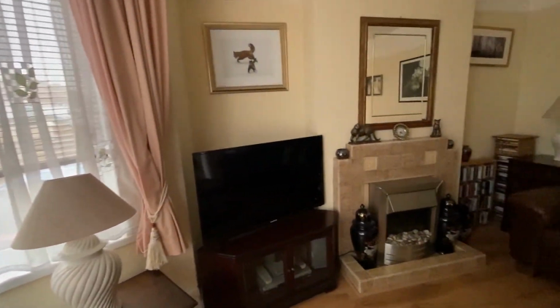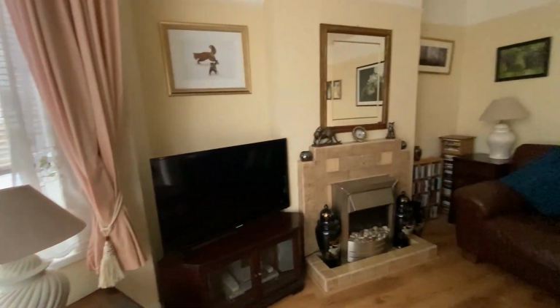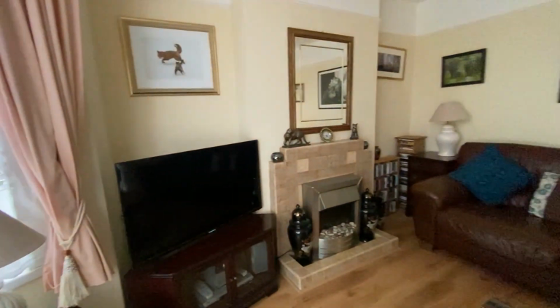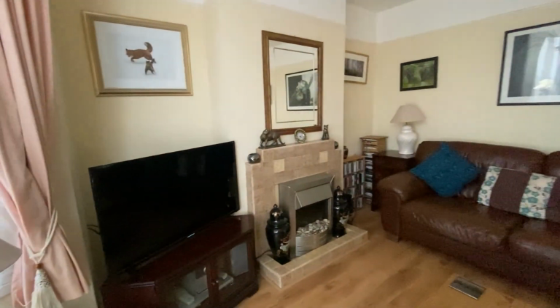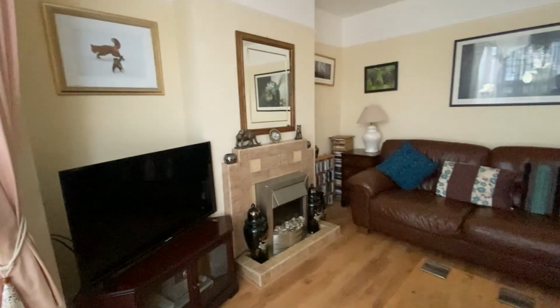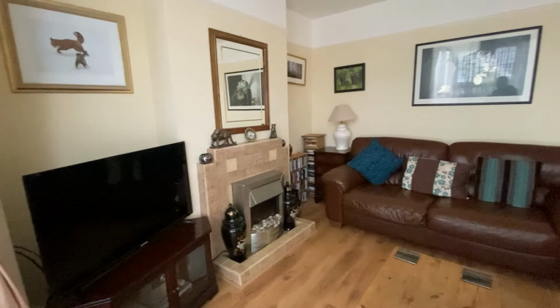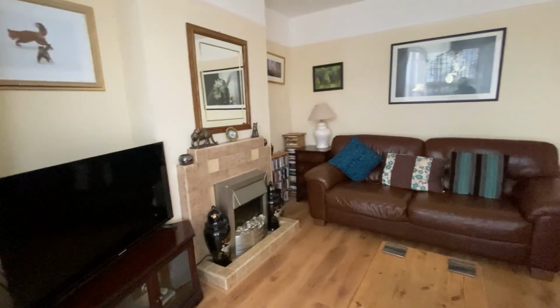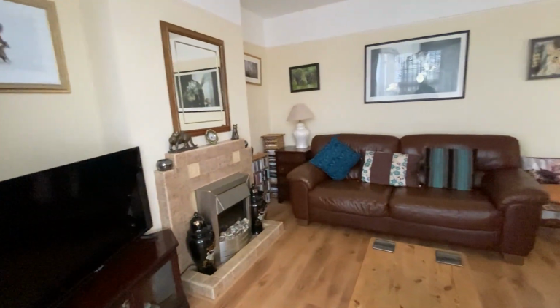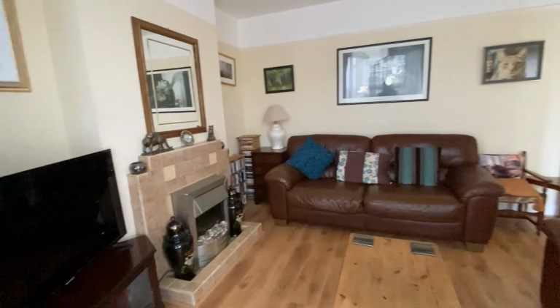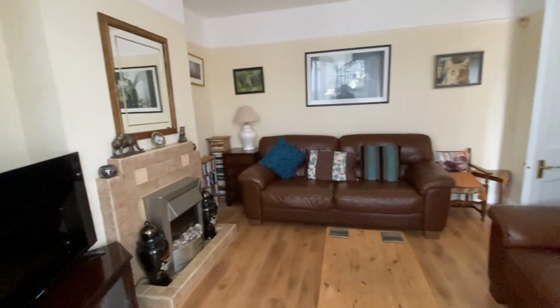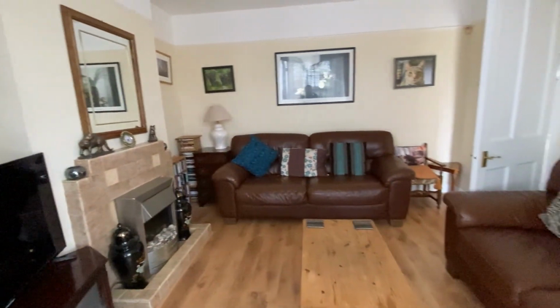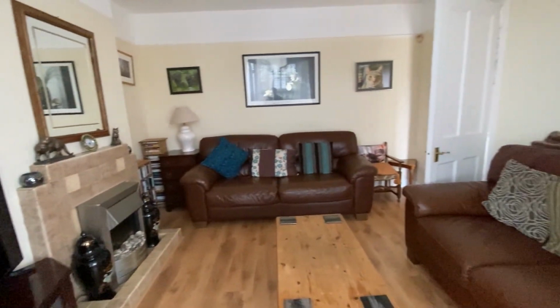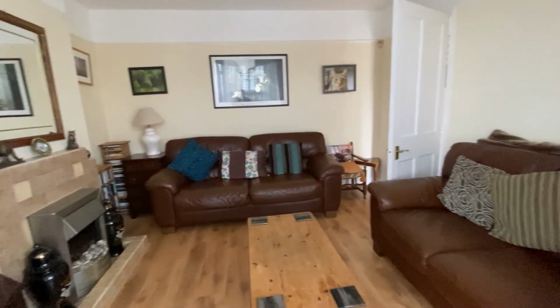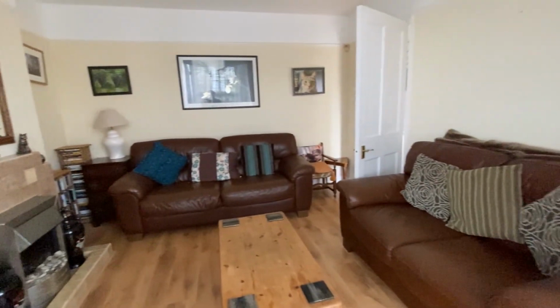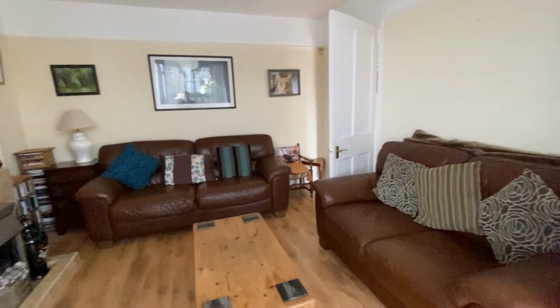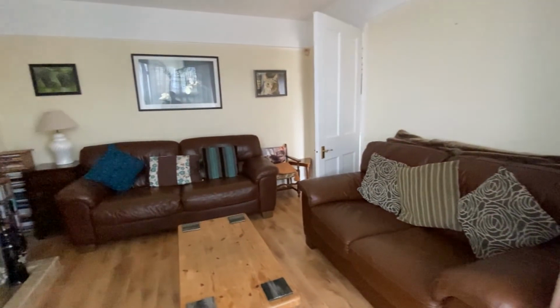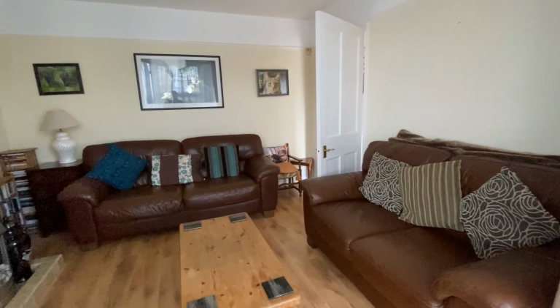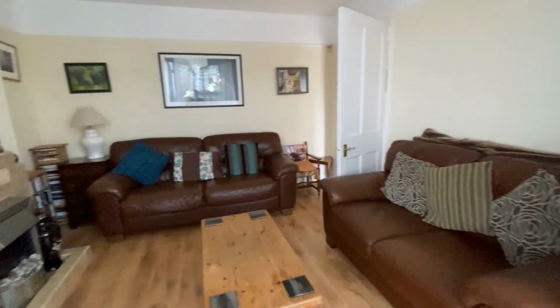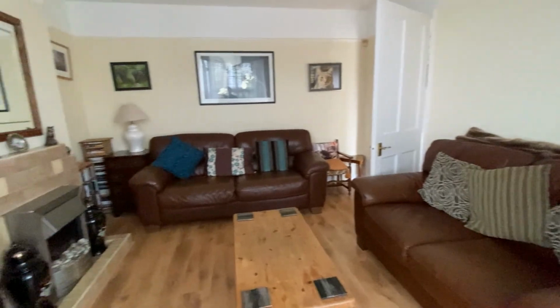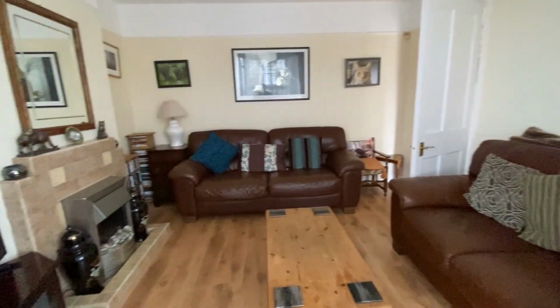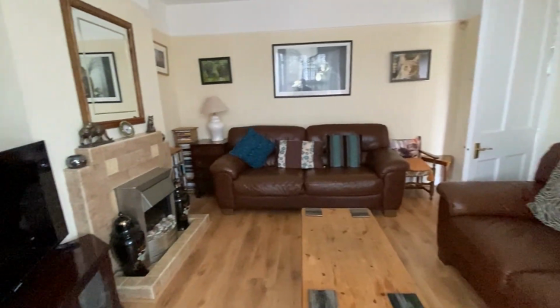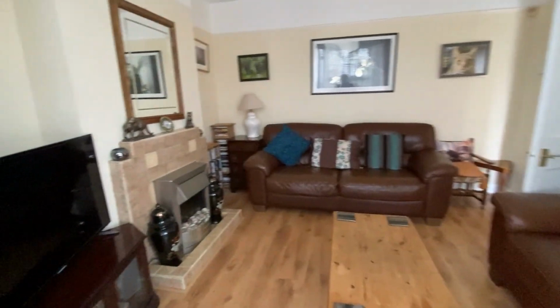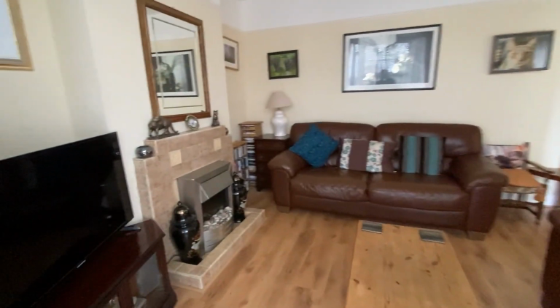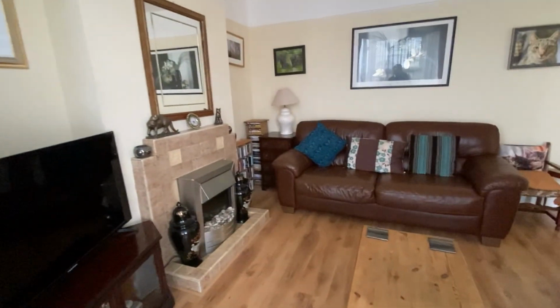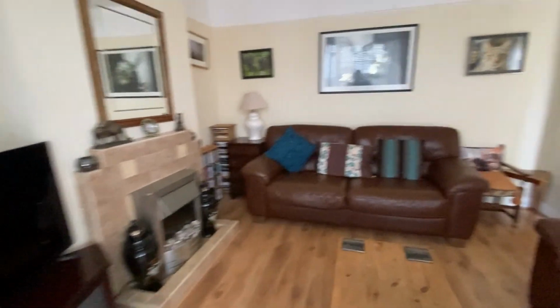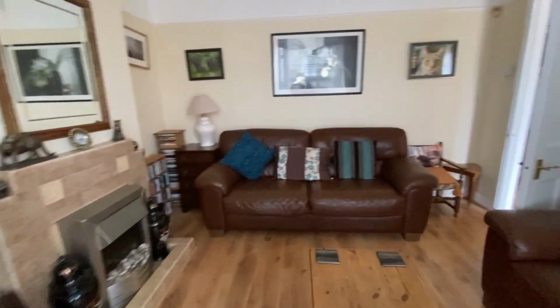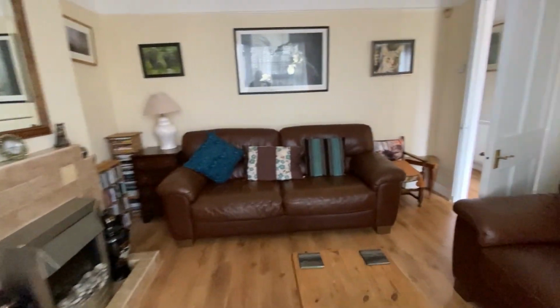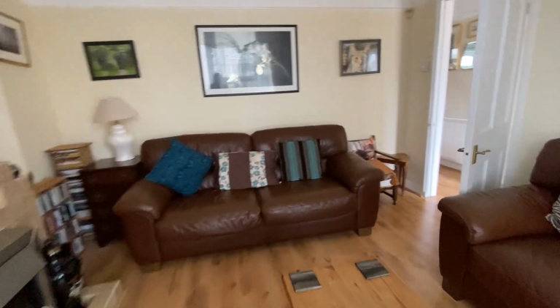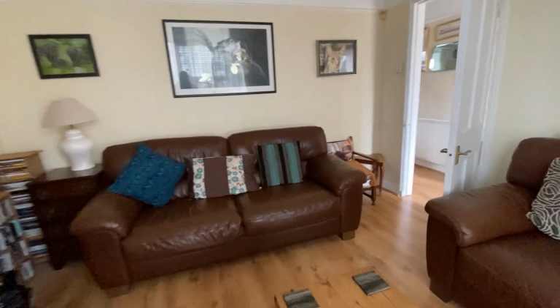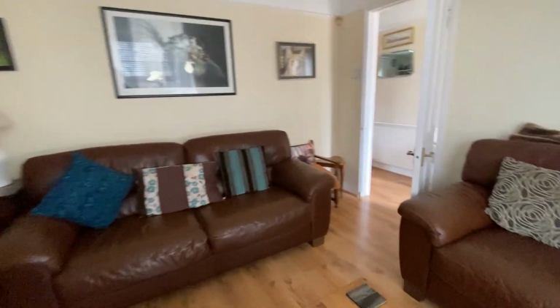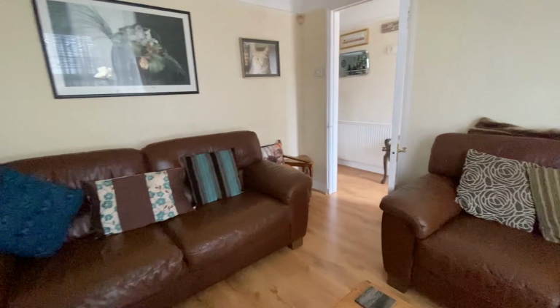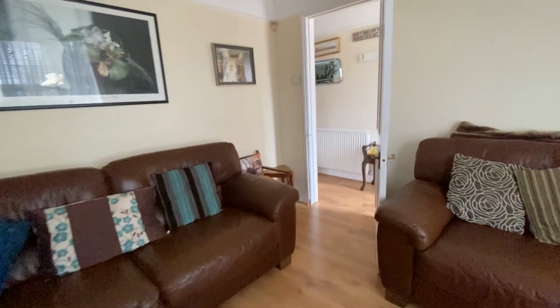So here on the ground level we have this nice open lounge. We've got the dining room as well, just on the other side of that wall, which perhaps you could open up. That's the wonderful thing about these properties — you've got so many options.